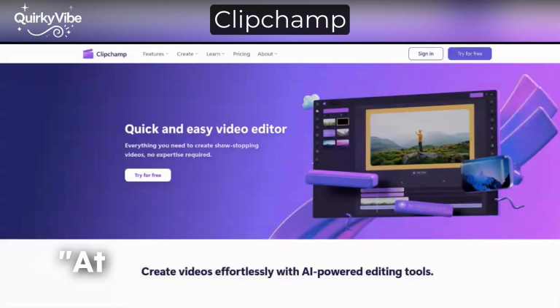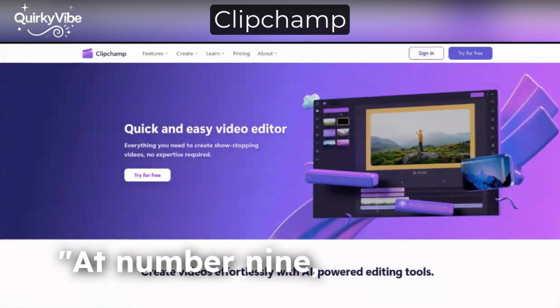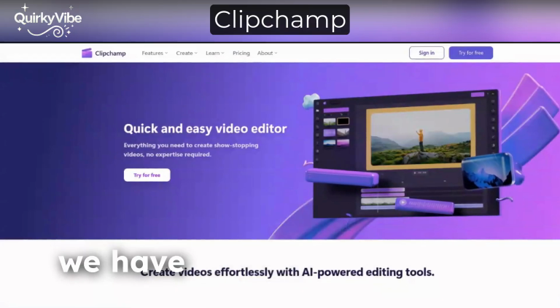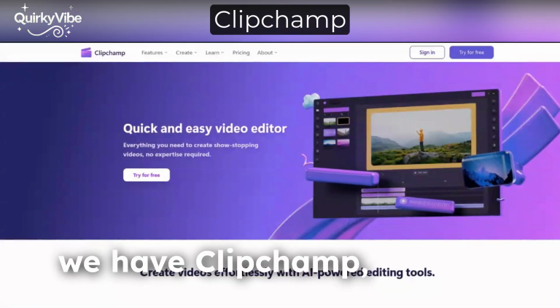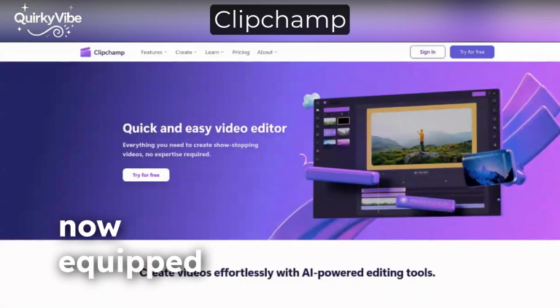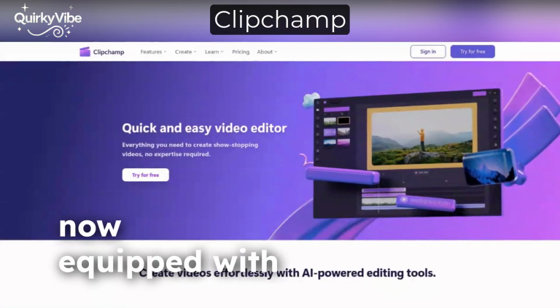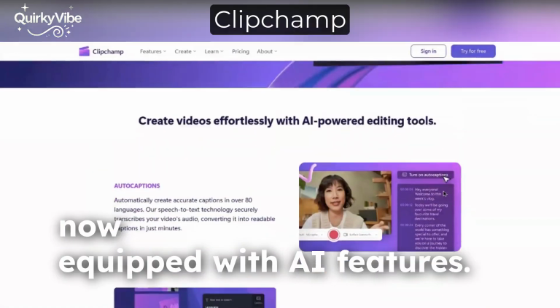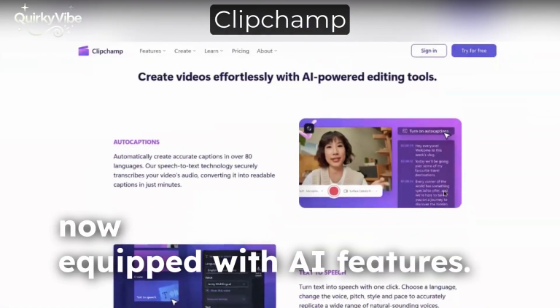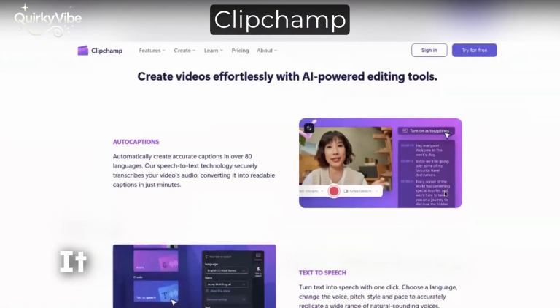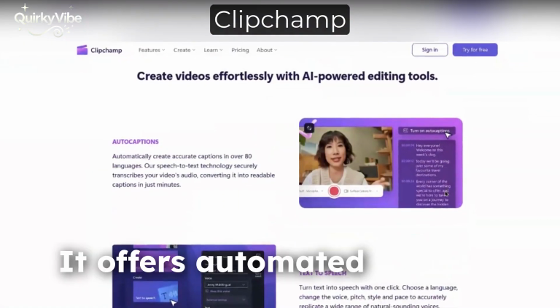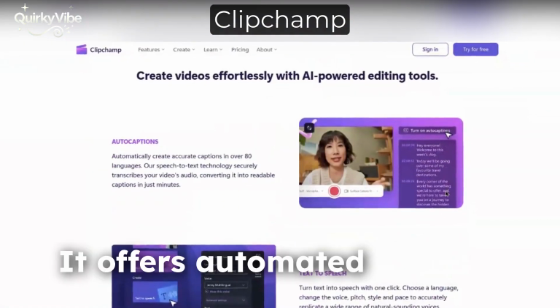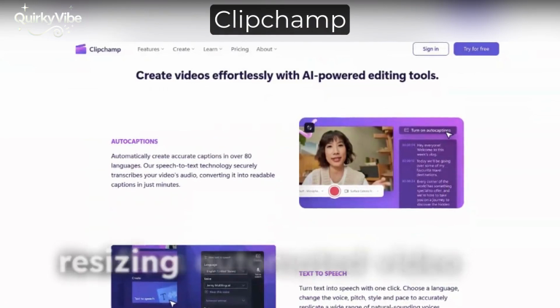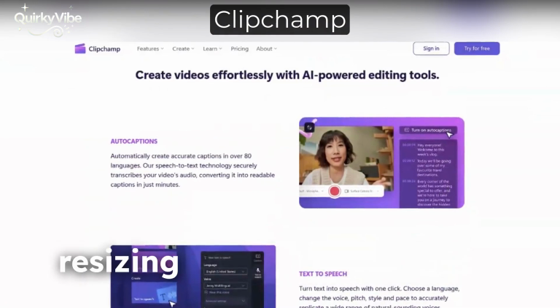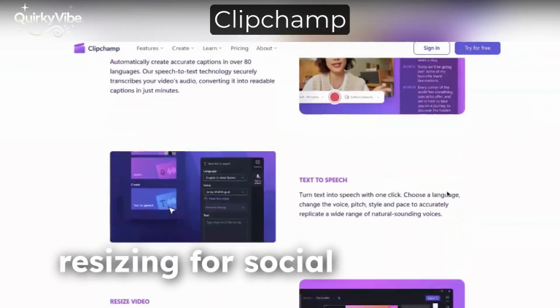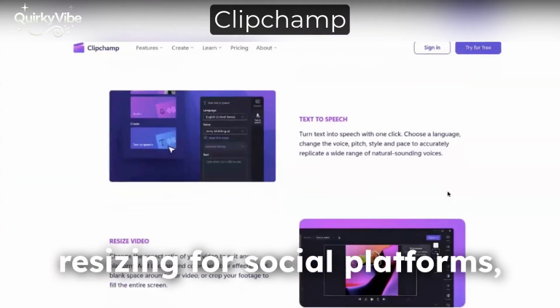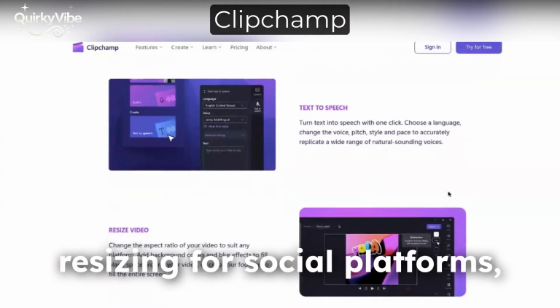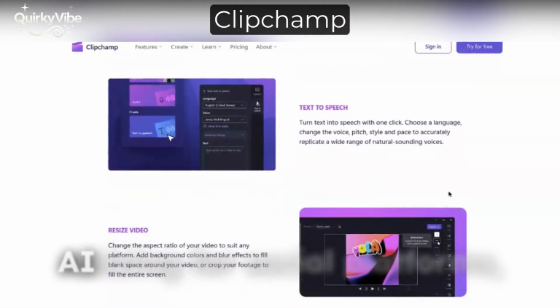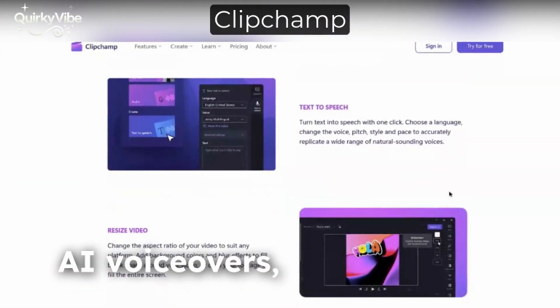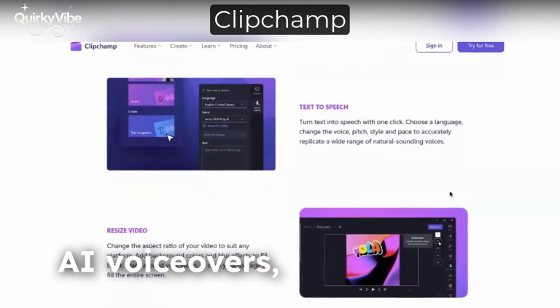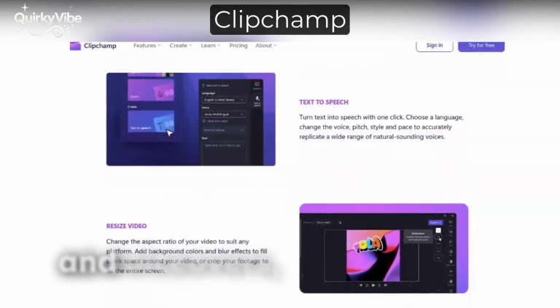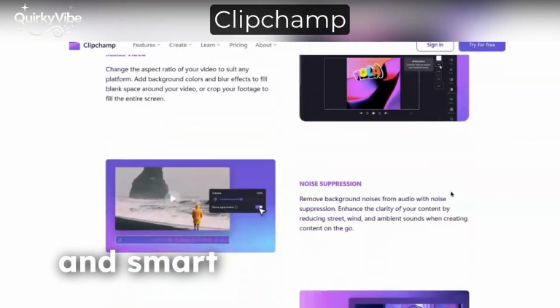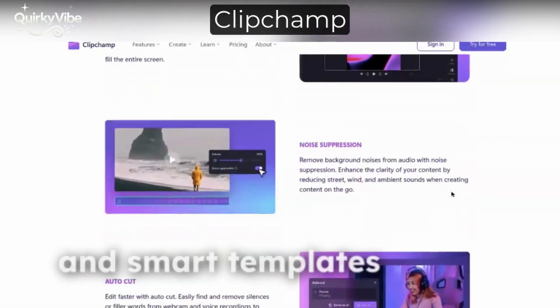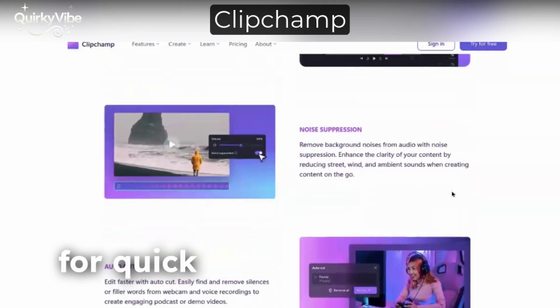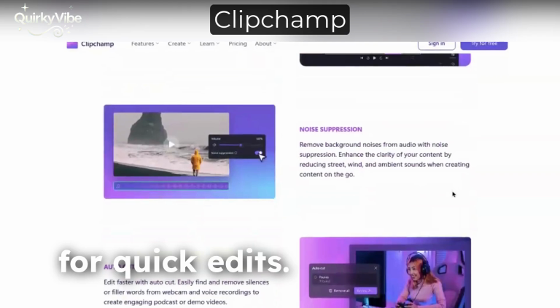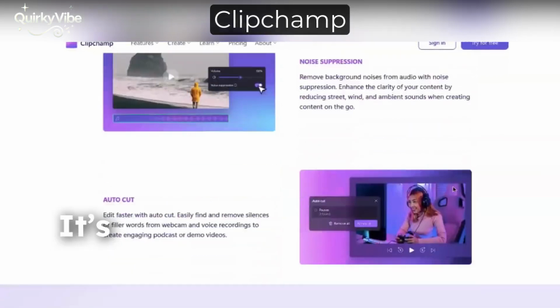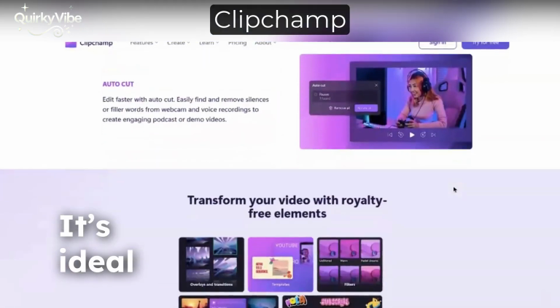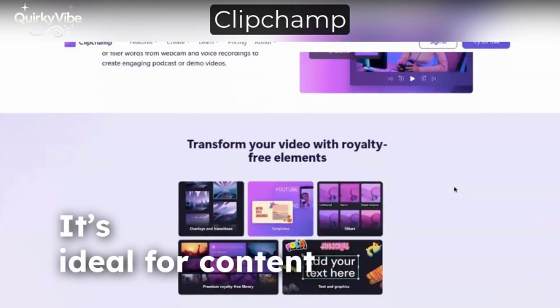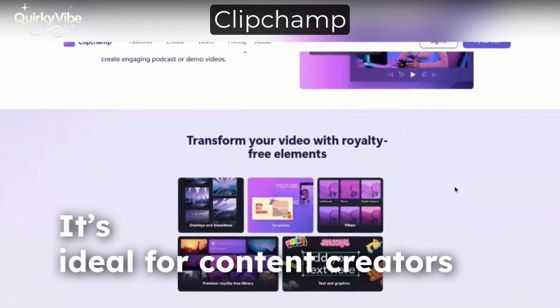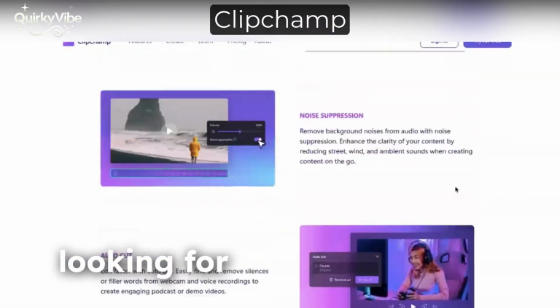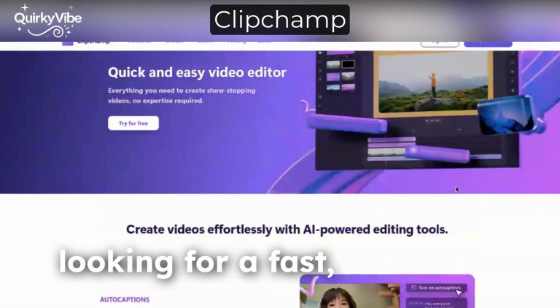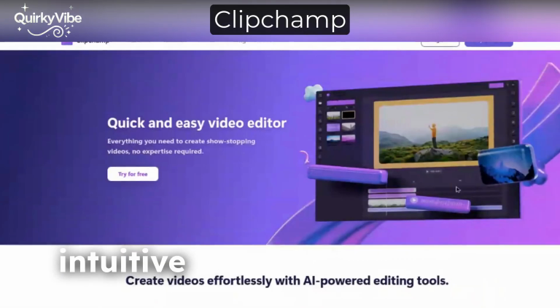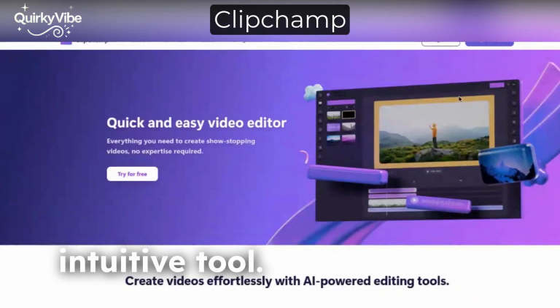At number 9 we have ClipChamp, now equipped with AI features. It offers automated video resizing for social platforms, AI voiceovers, and smart templates for quick edits. It's ideal for content creators looking for a fast, intuitive tool.